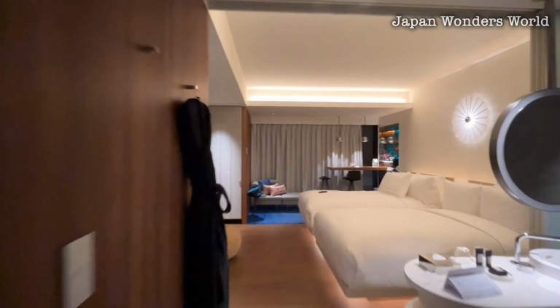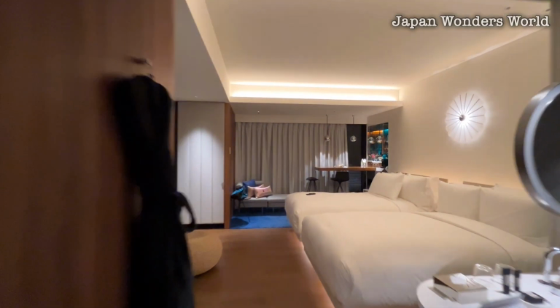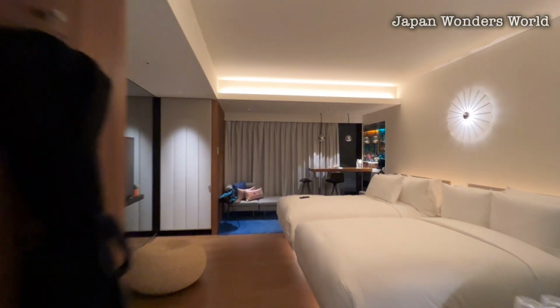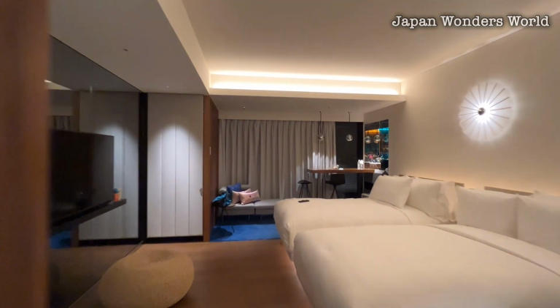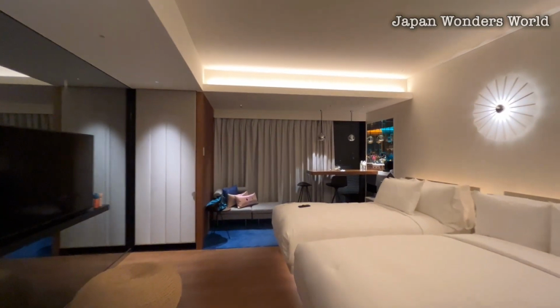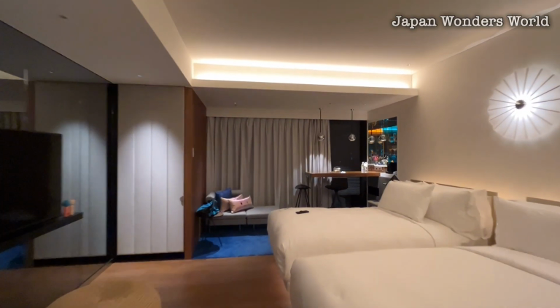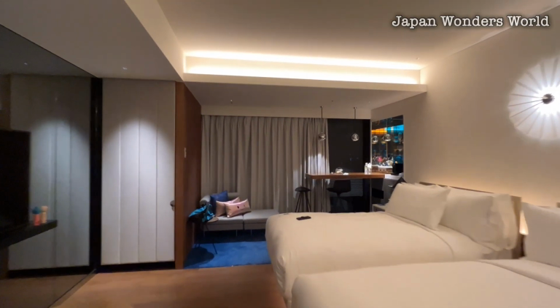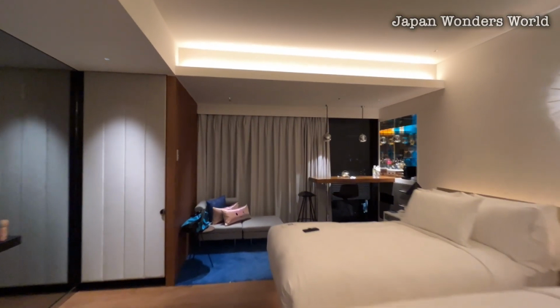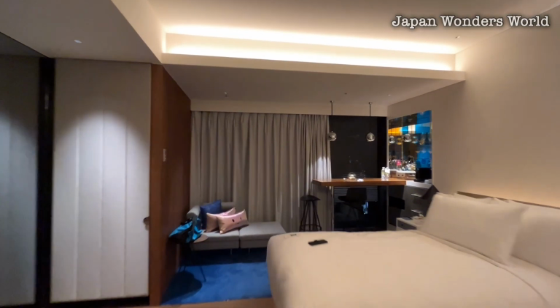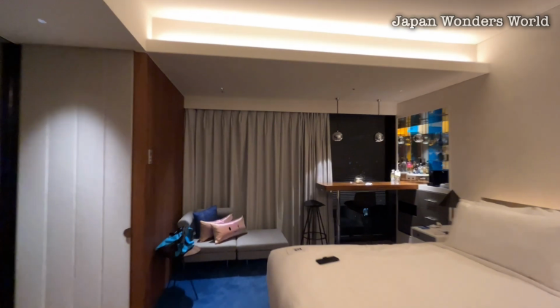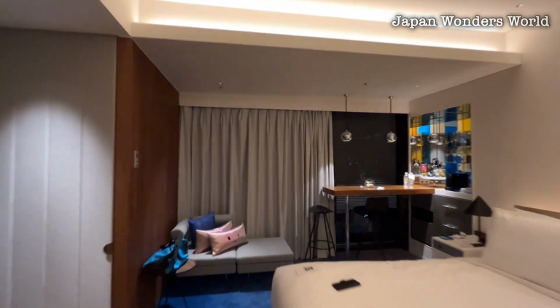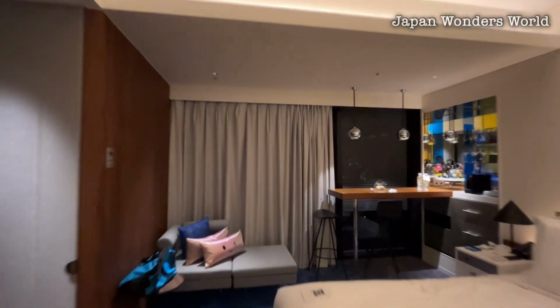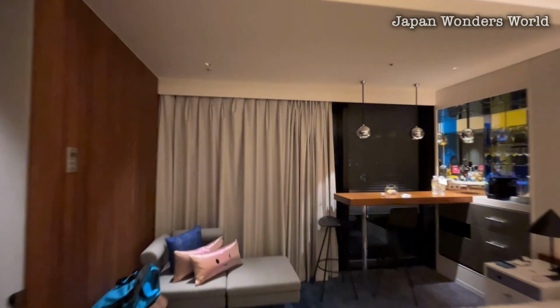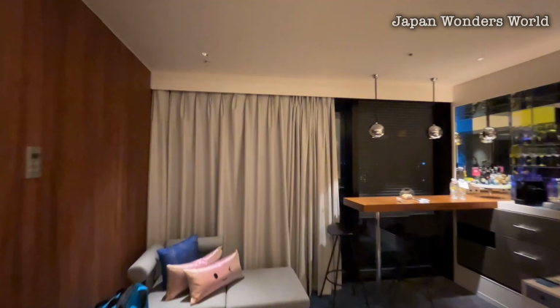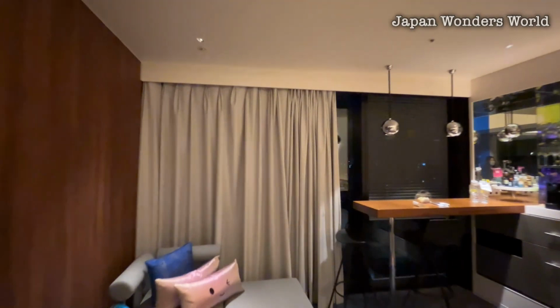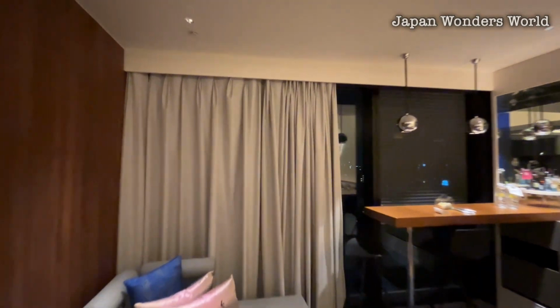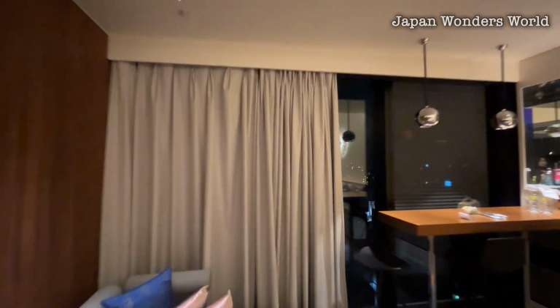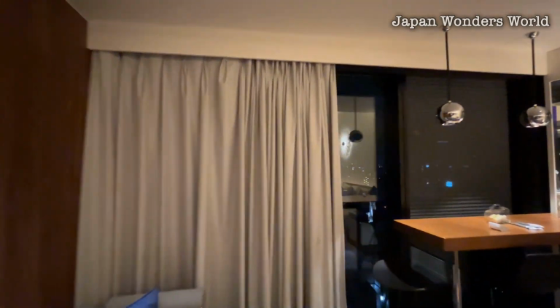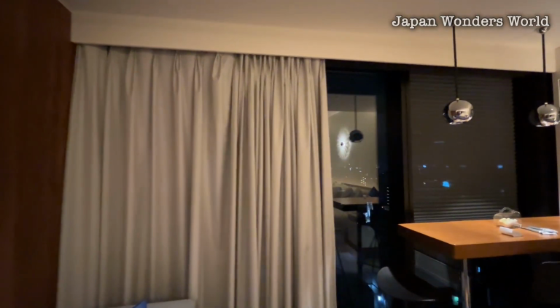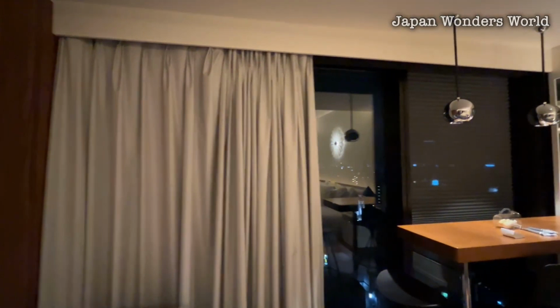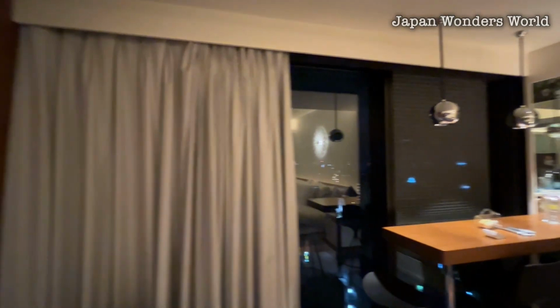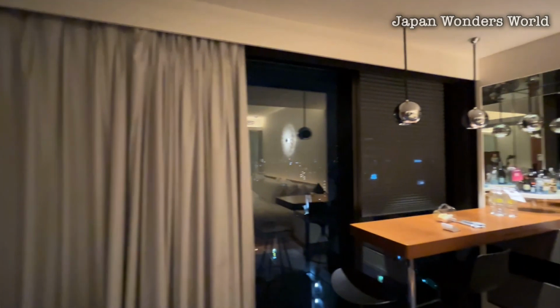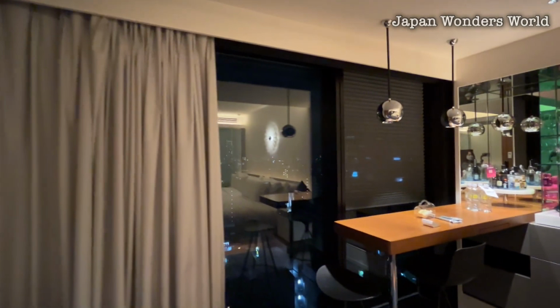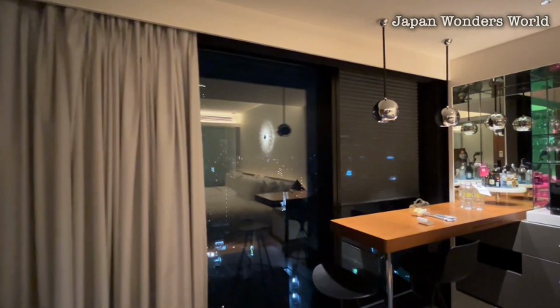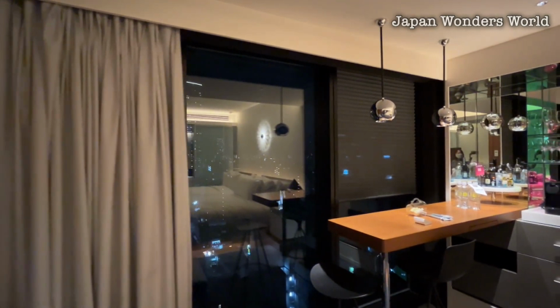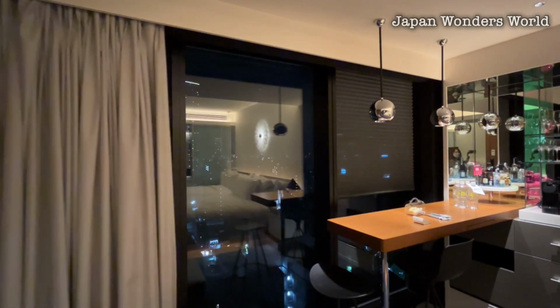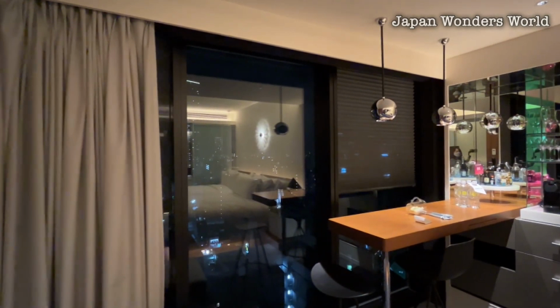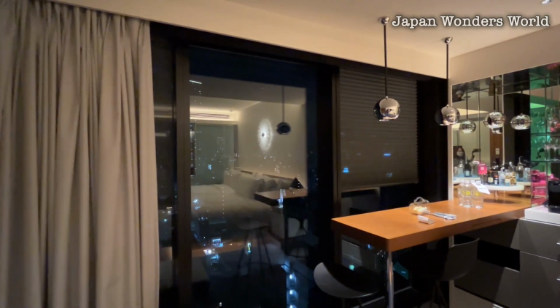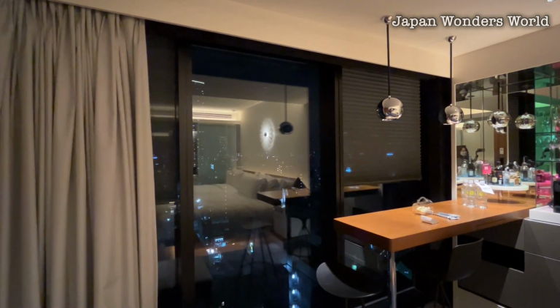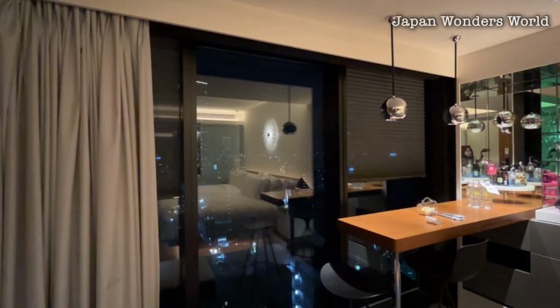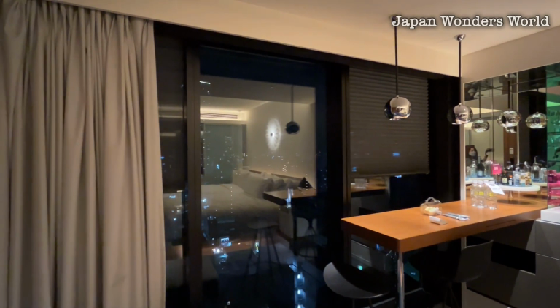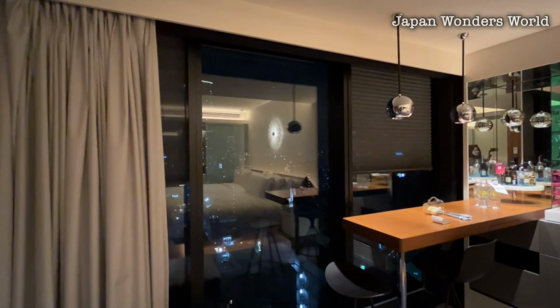The view from the window overlooking Osaka is breathtakingly beautiful. The mini bar area is designed like a bar counter — this could lead to drinking too much.